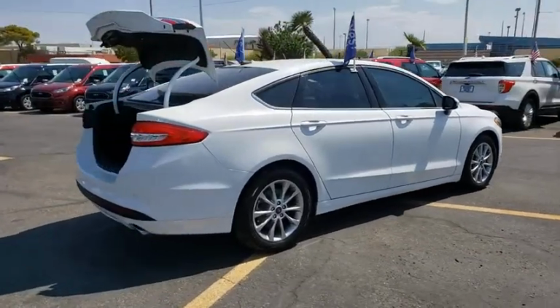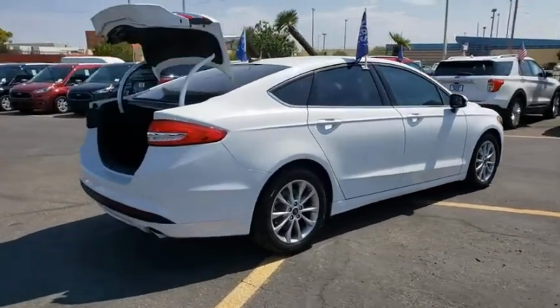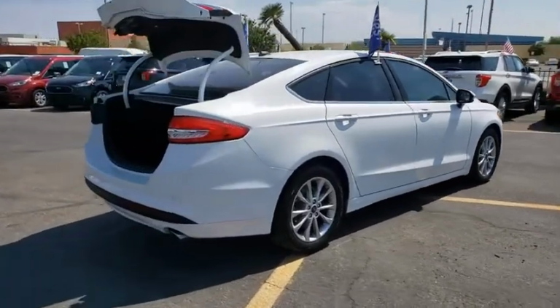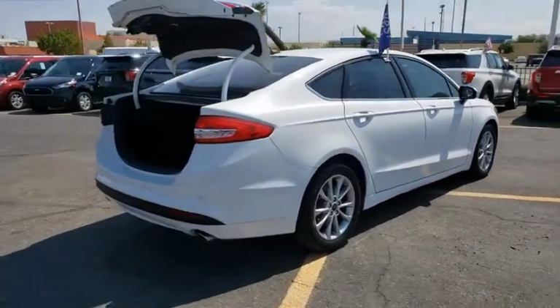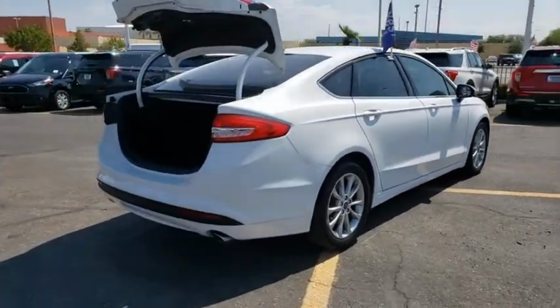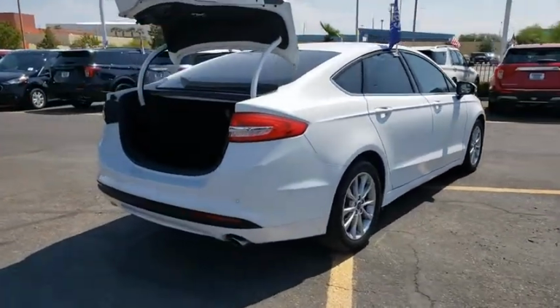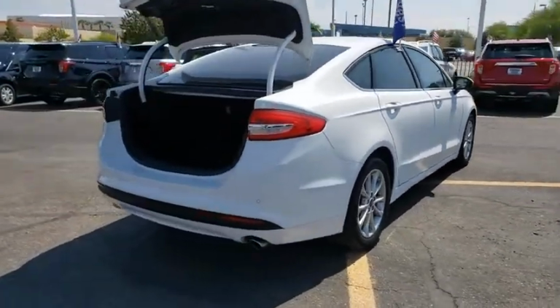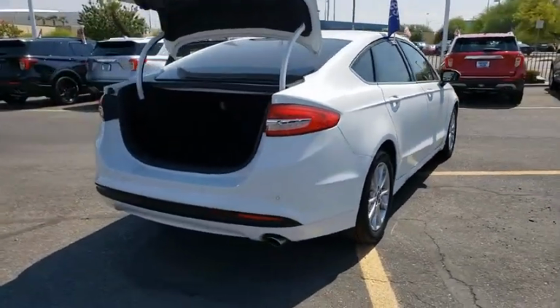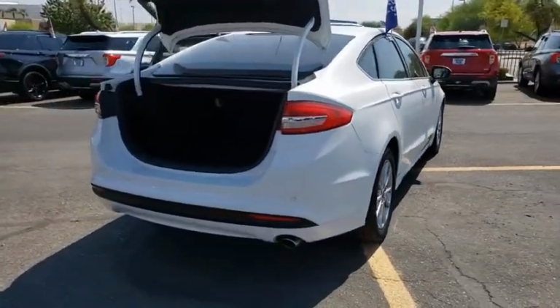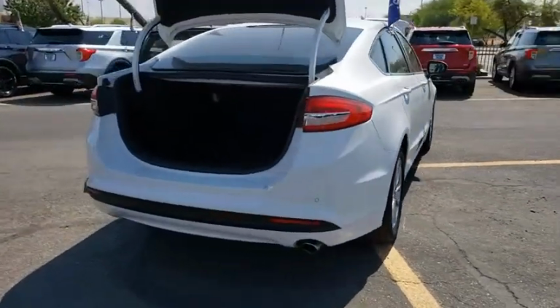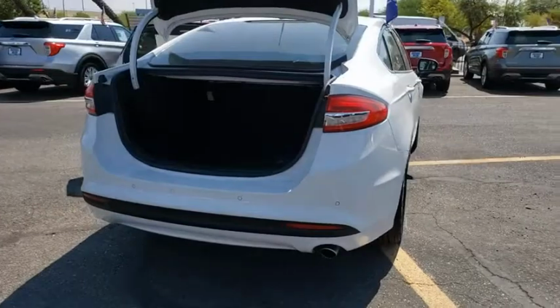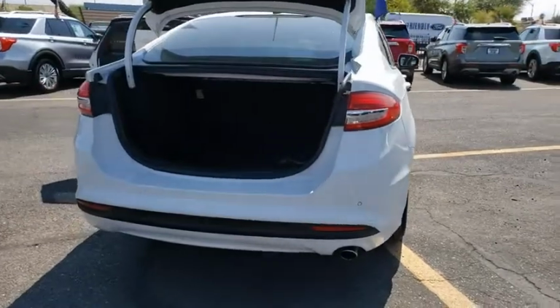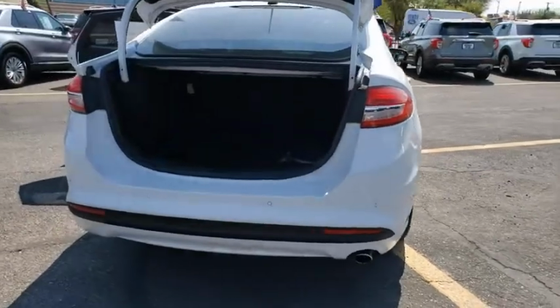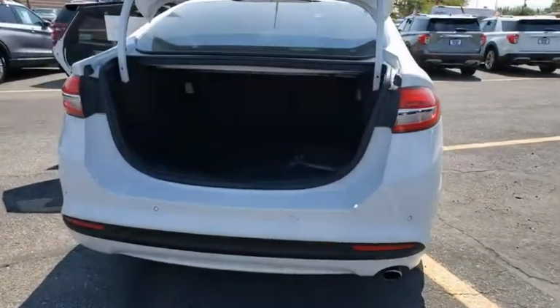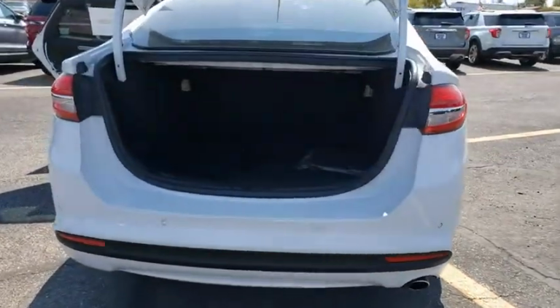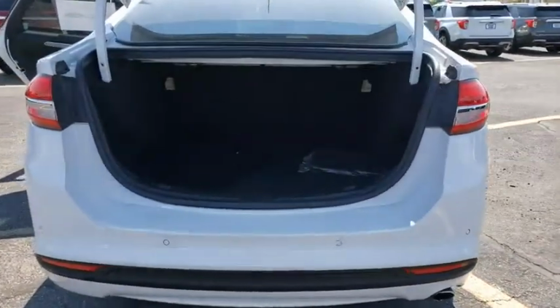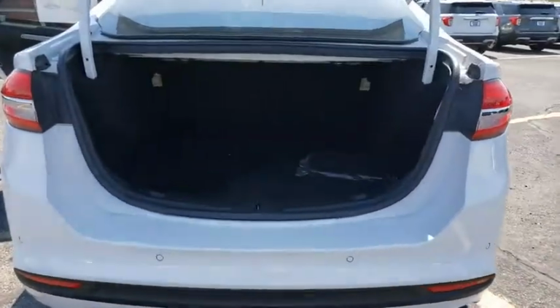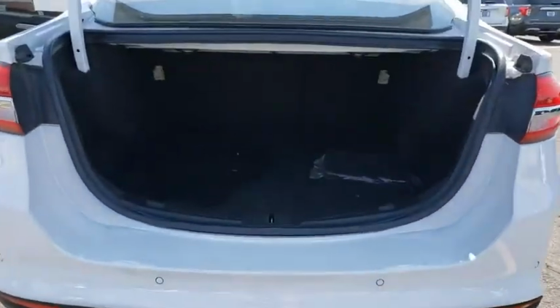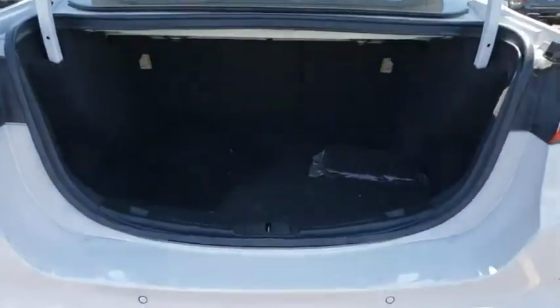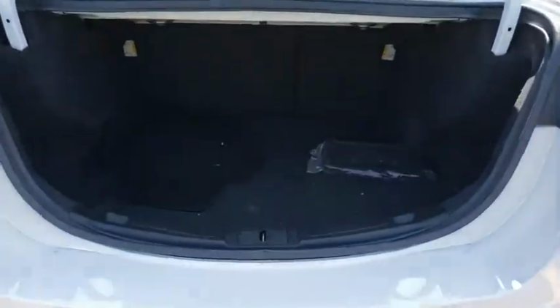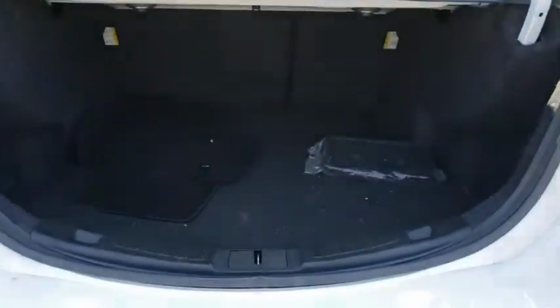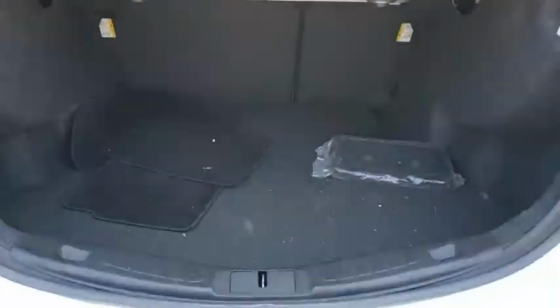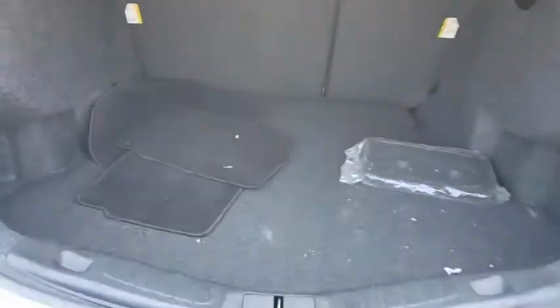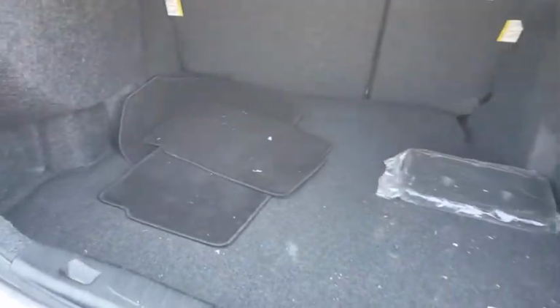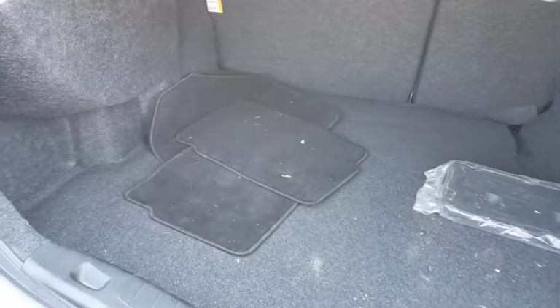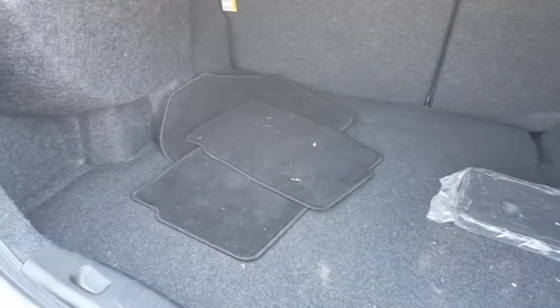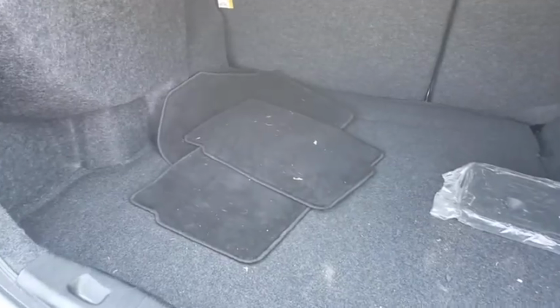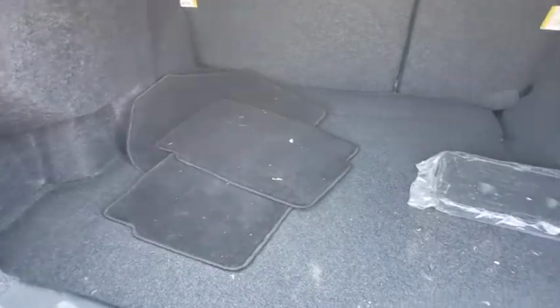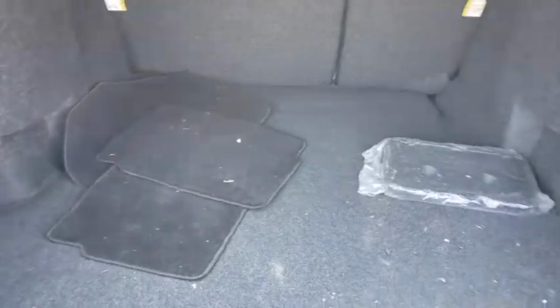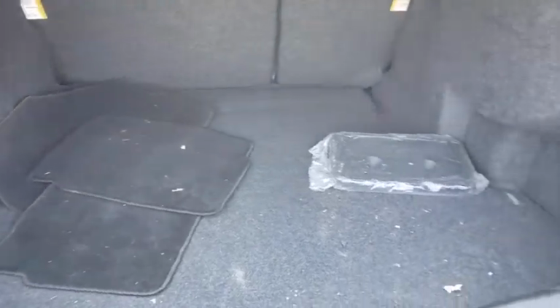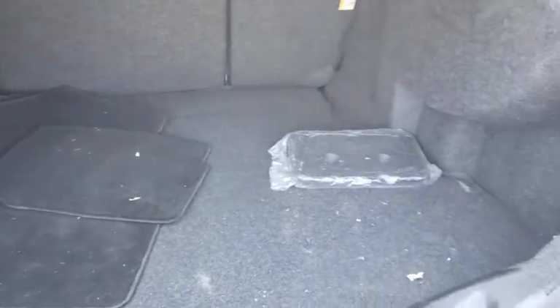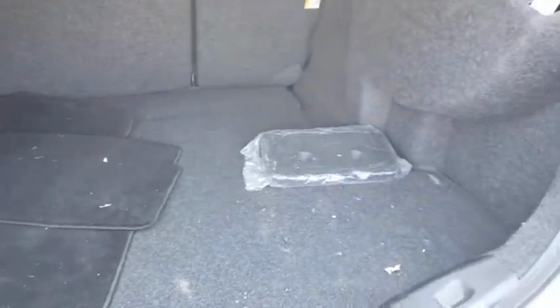Here are some of this vehicle's great options: power passenger seat, traction control, Bluetooth, dual airbags, leather-wrapped steering wheel, alloy wheels, power steering.